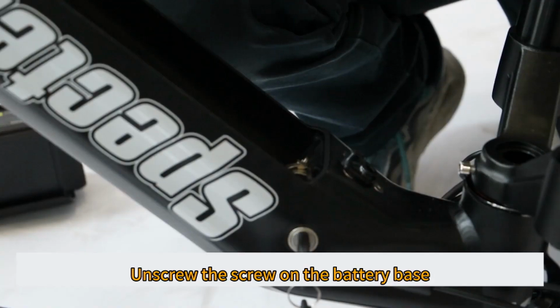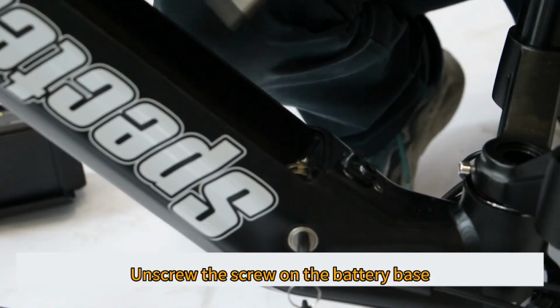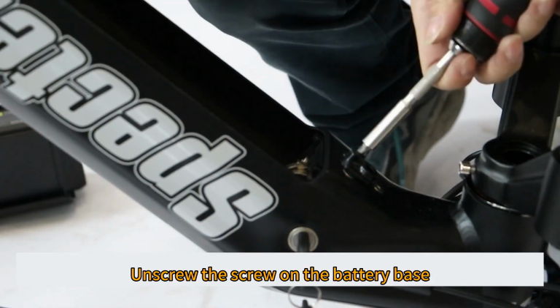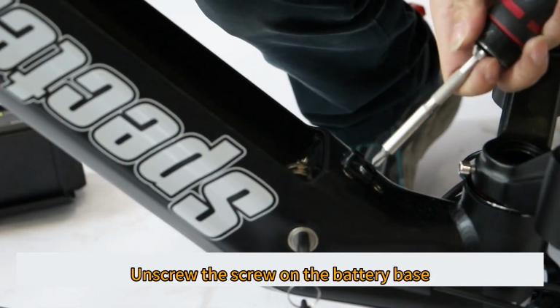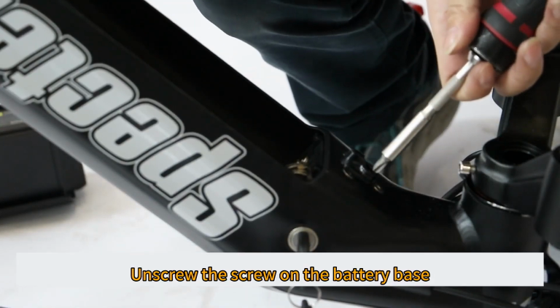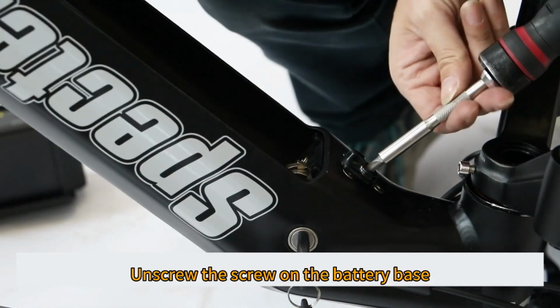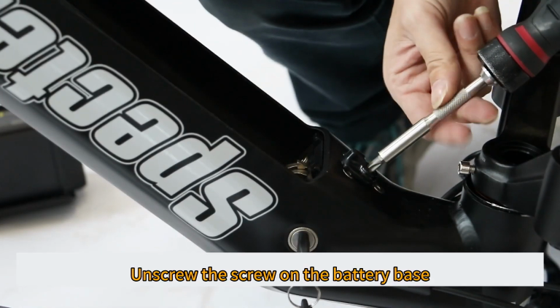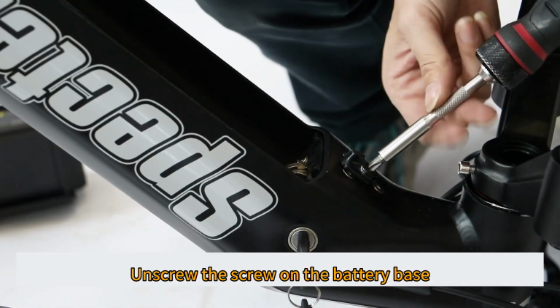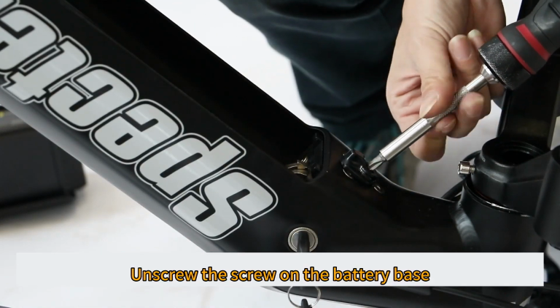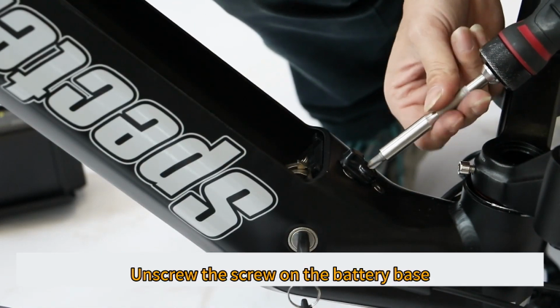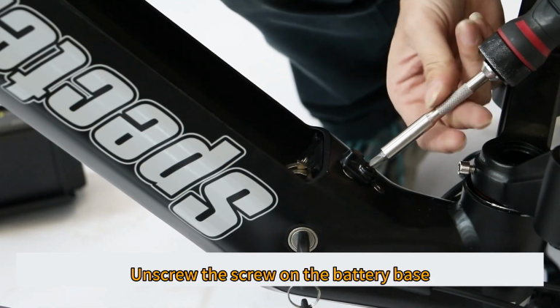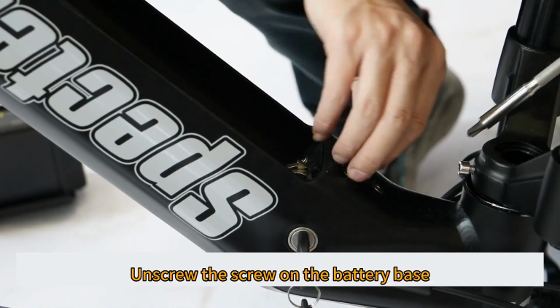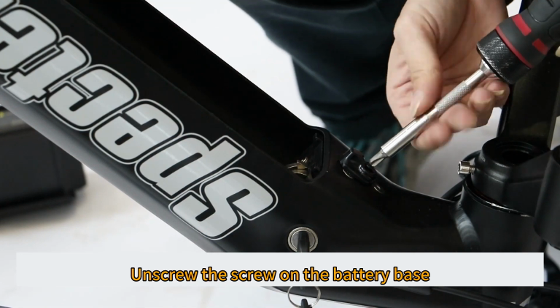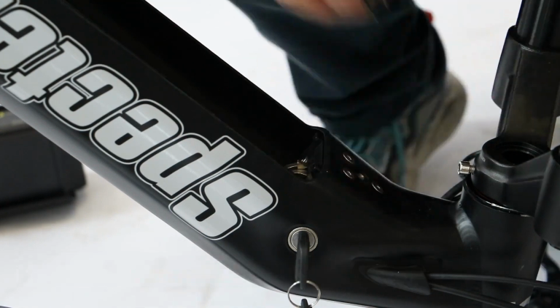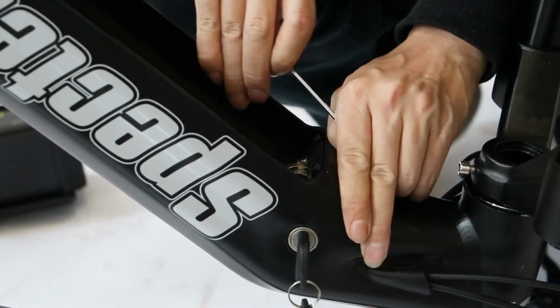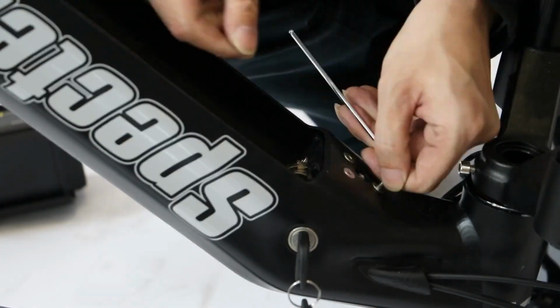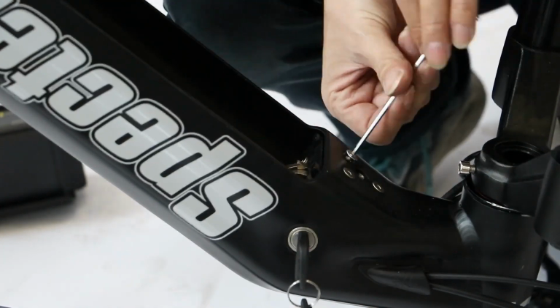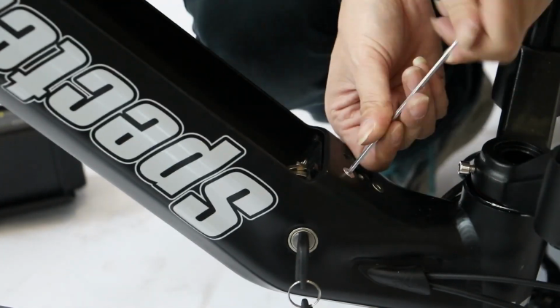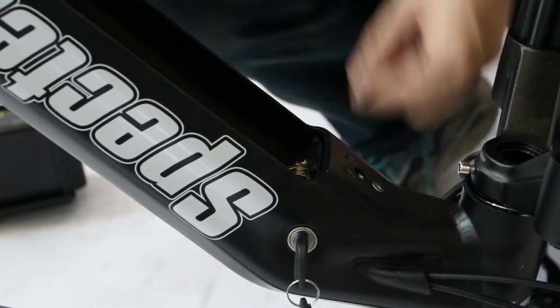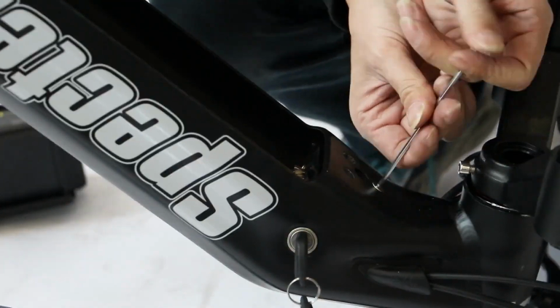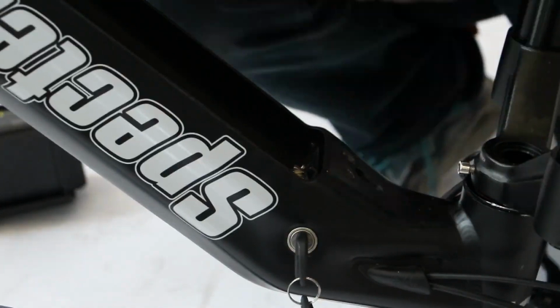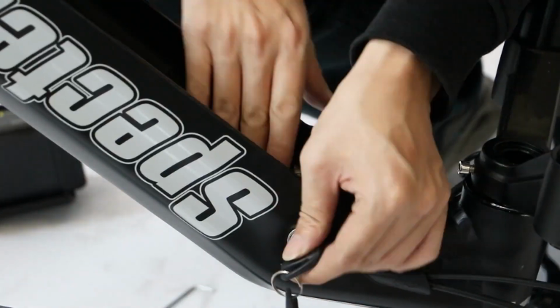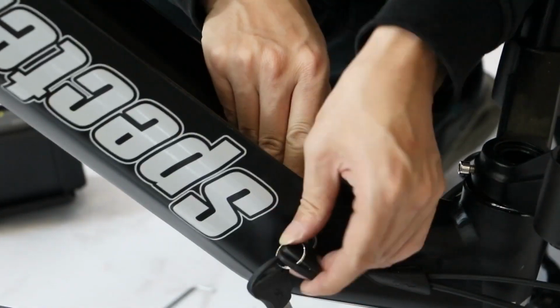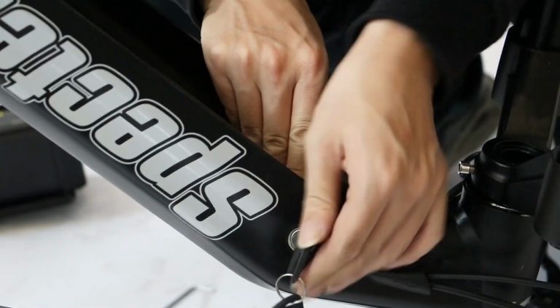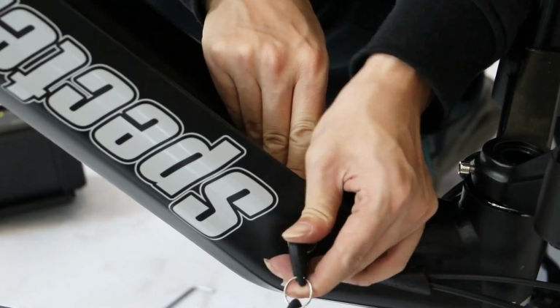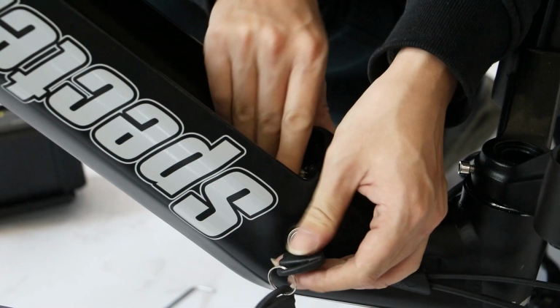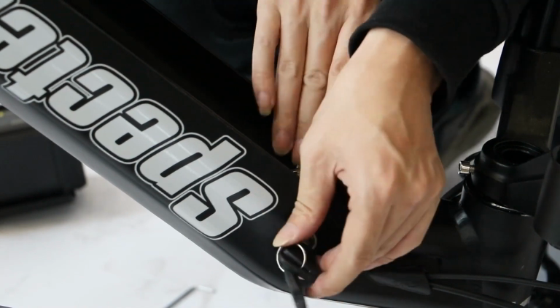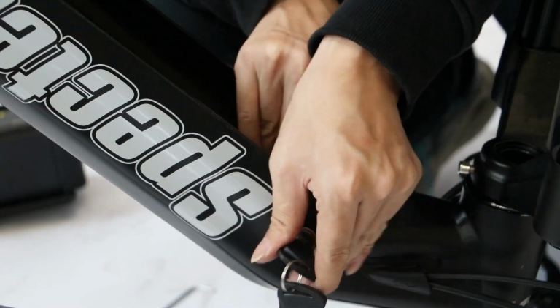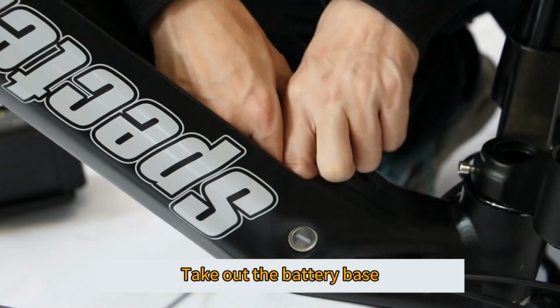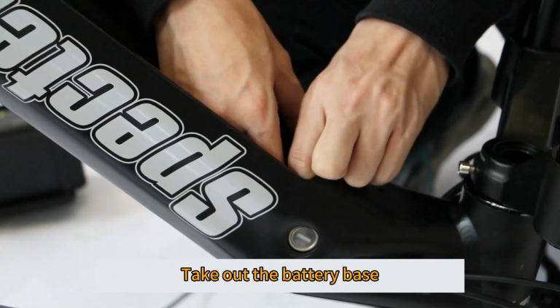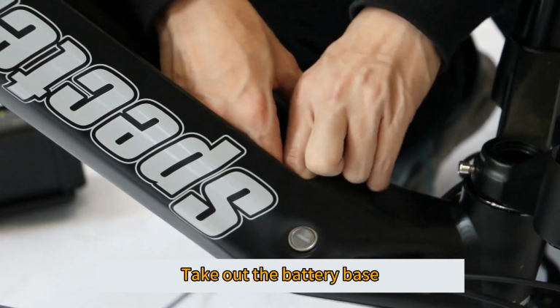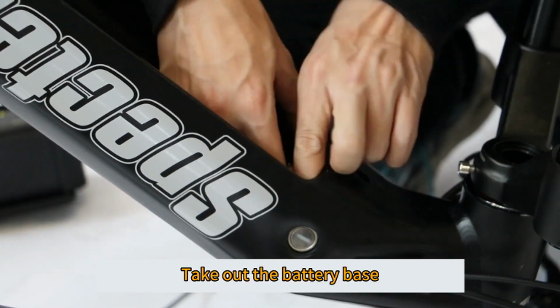Unscrew the screw on the battery base, then take out the battery base.